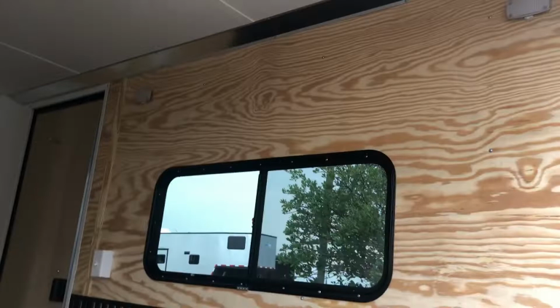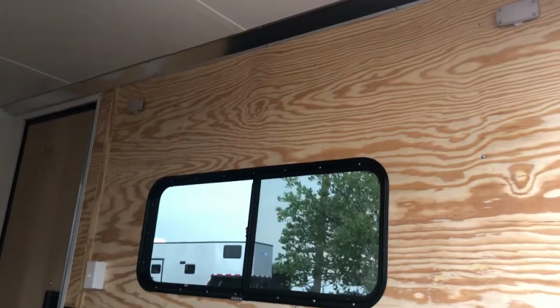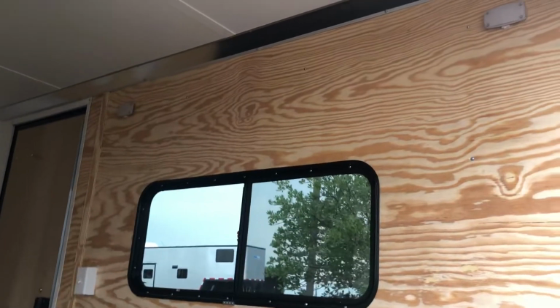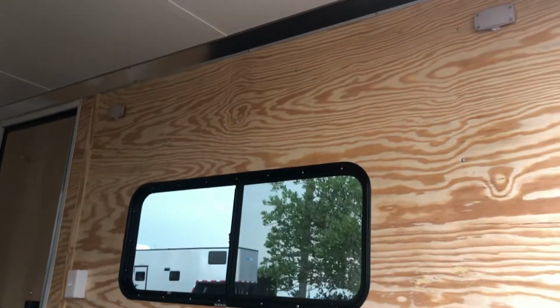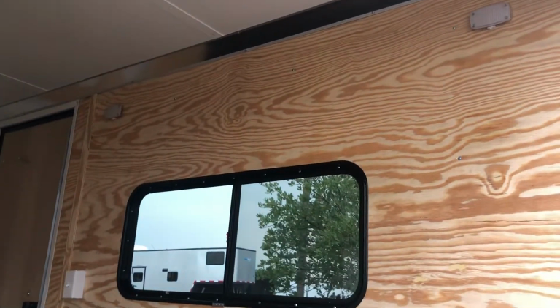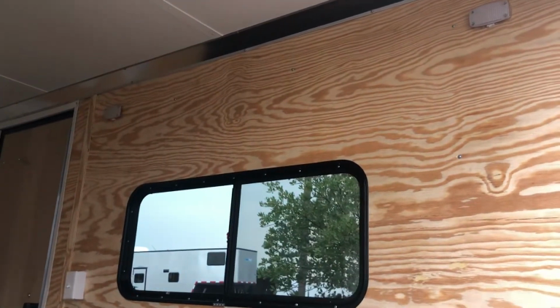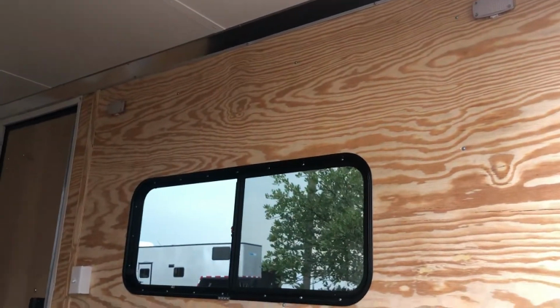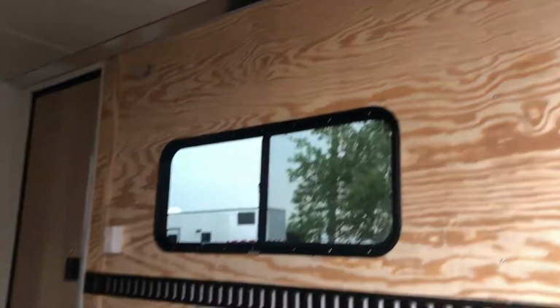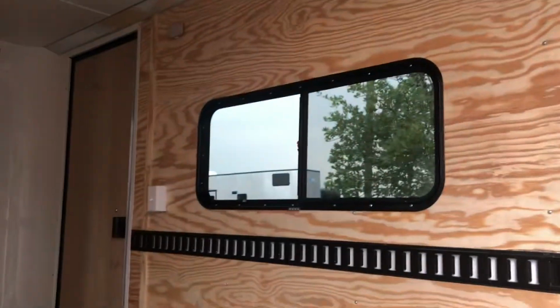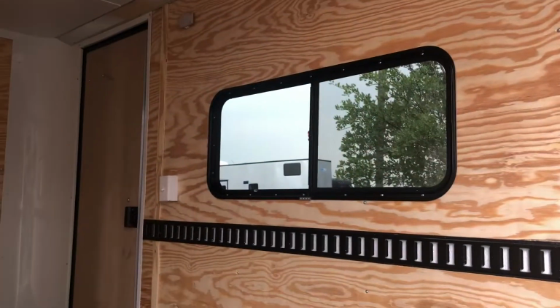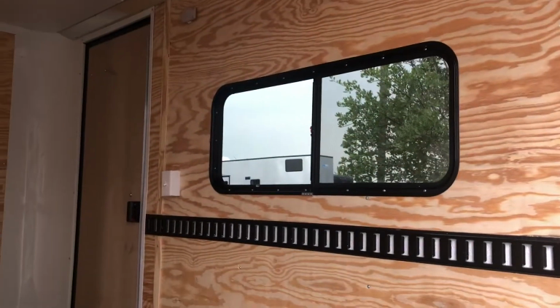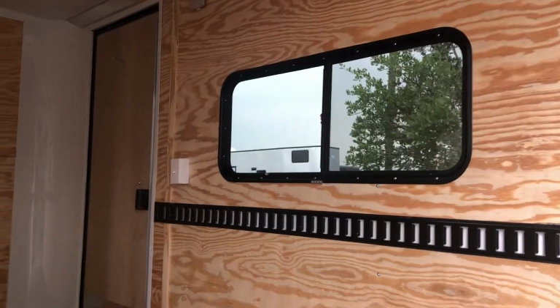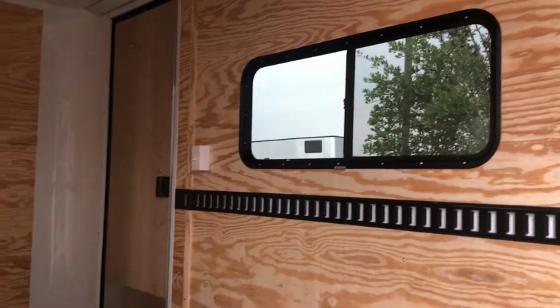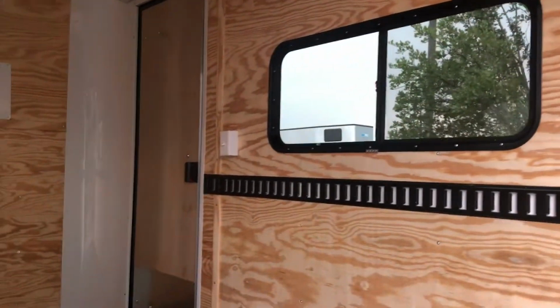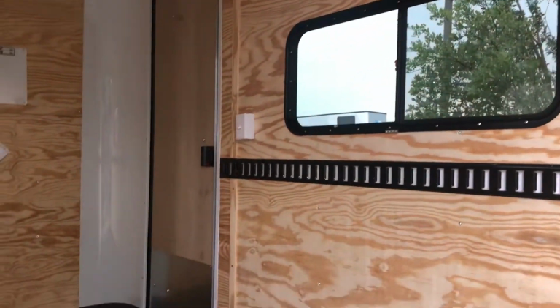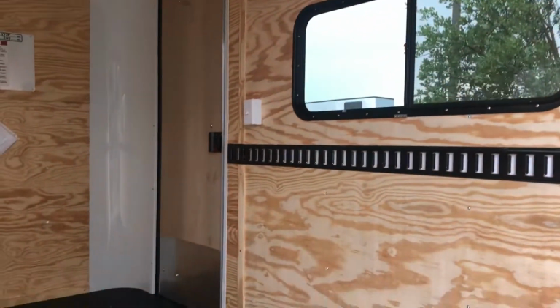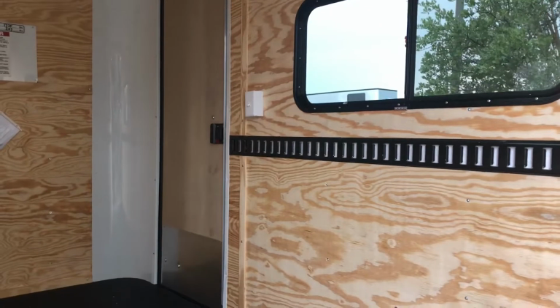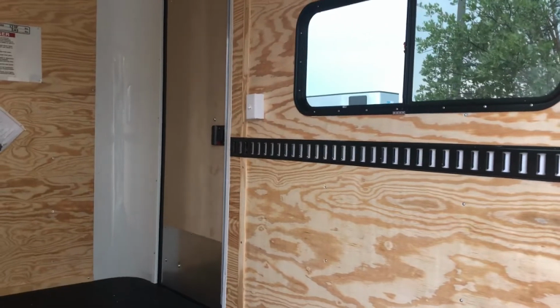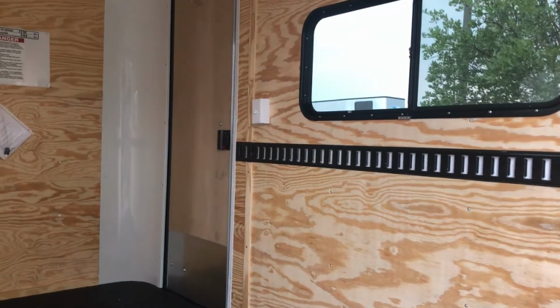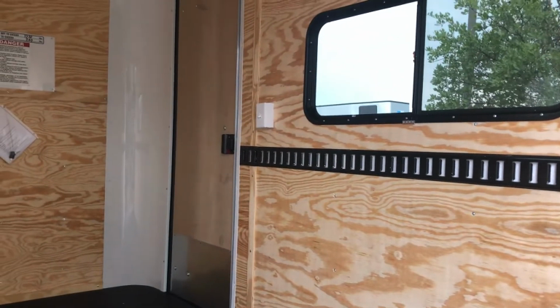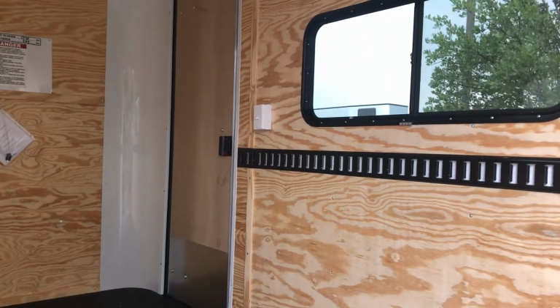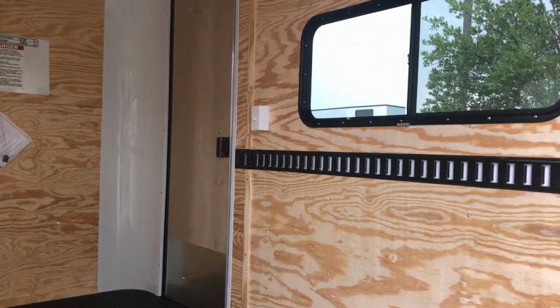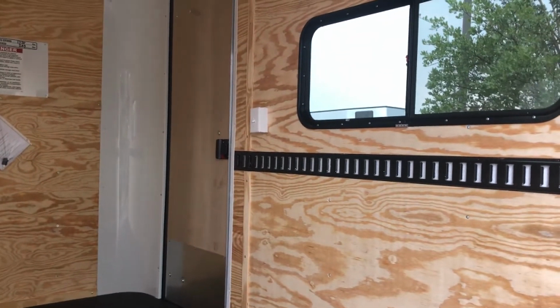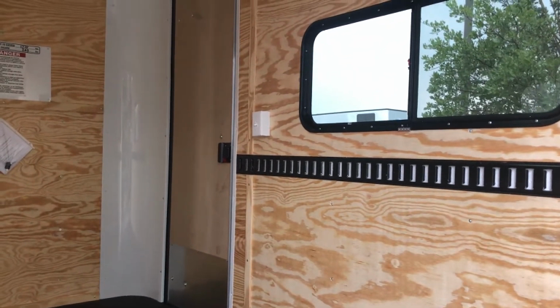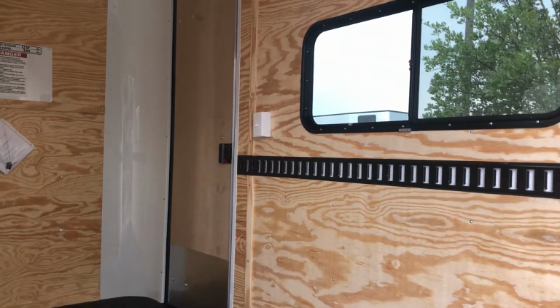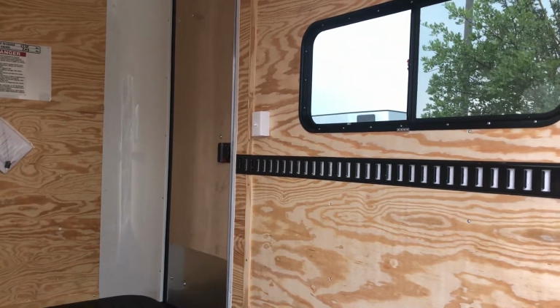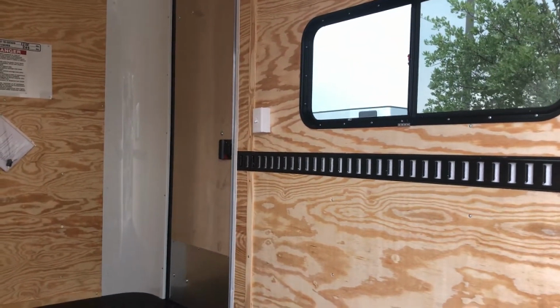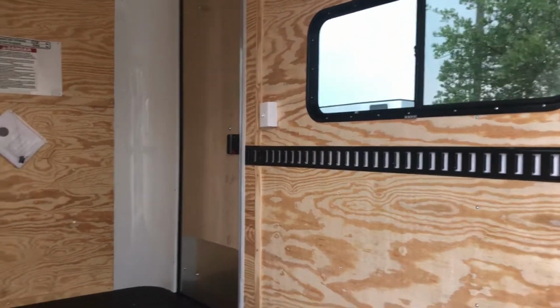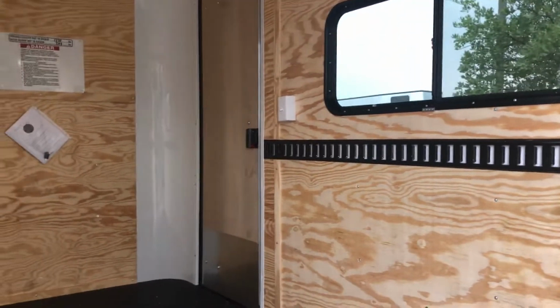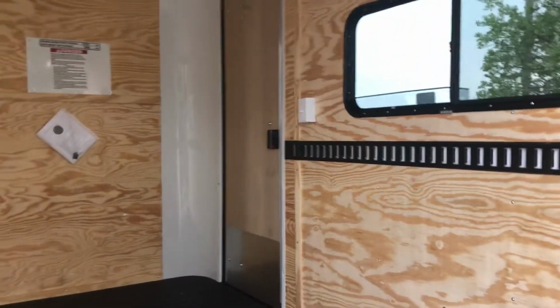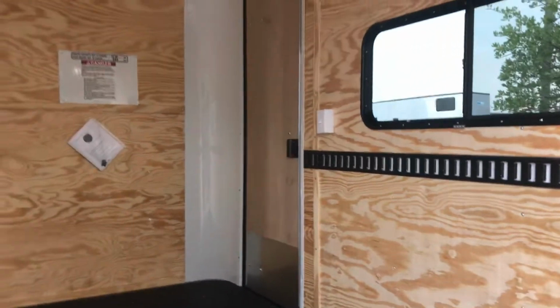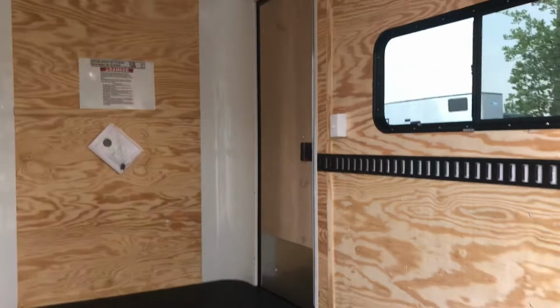And then you've got a couple of LED interior puck lights with a wall switch. And then on the back side of that door, you guys can see it's got the RV lock, which gives you guys a lock, a latch, and a set of keys to the trailer as well.